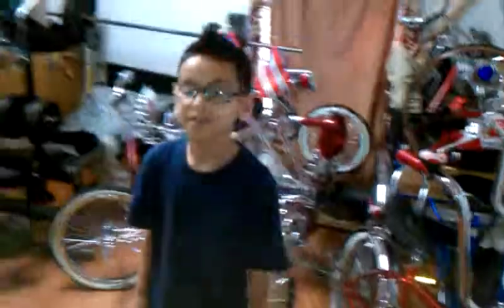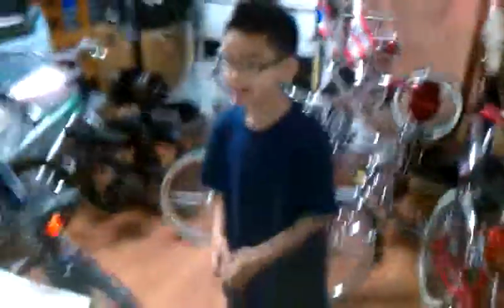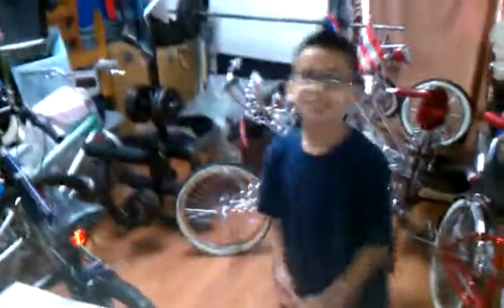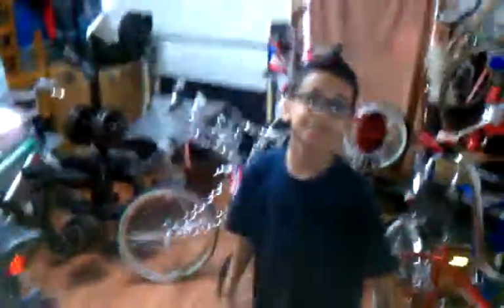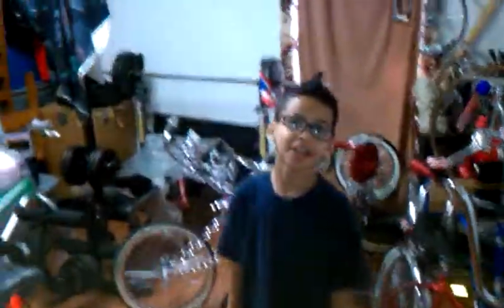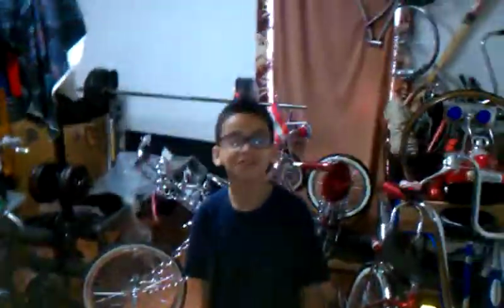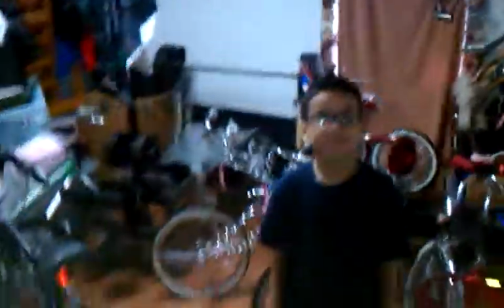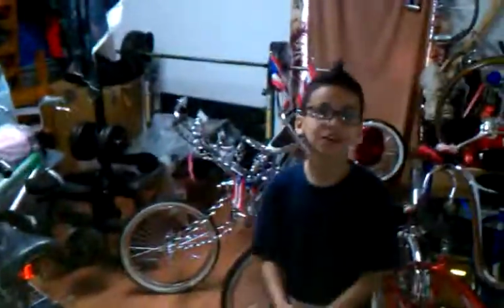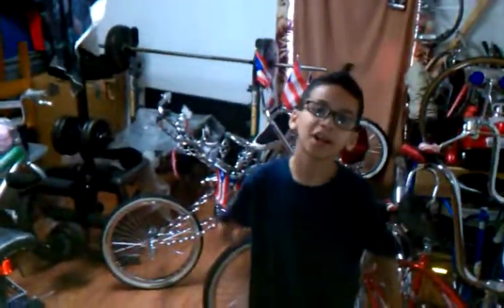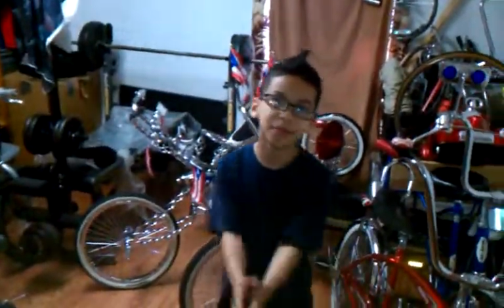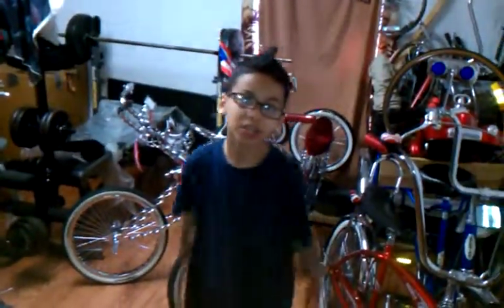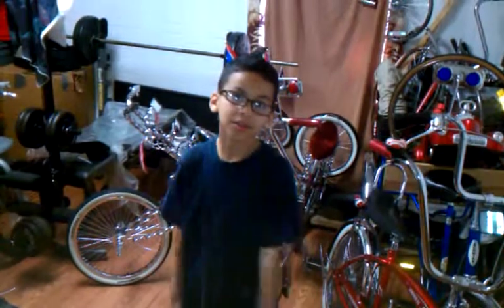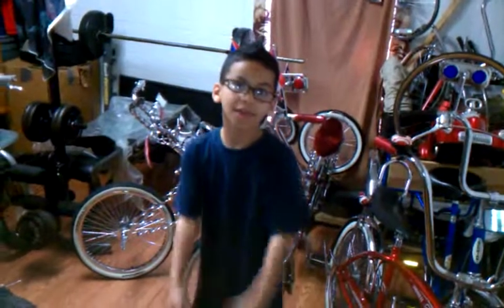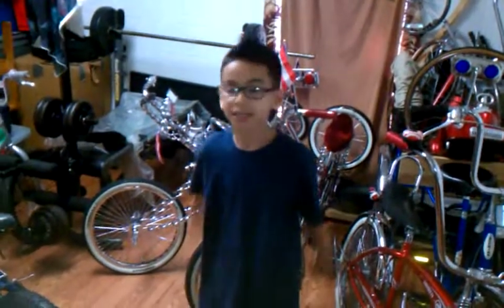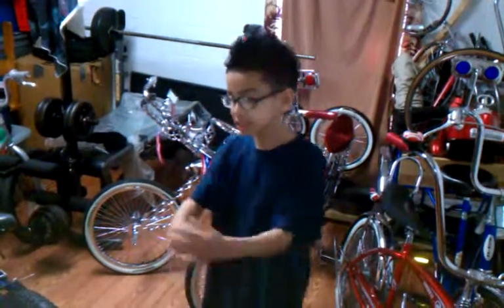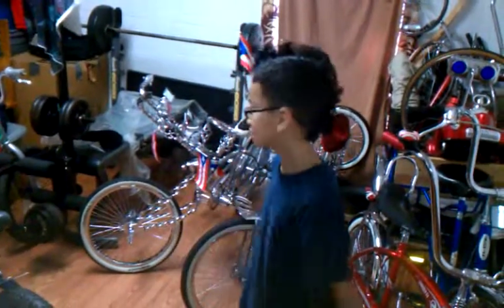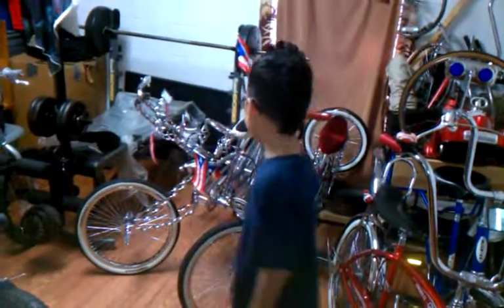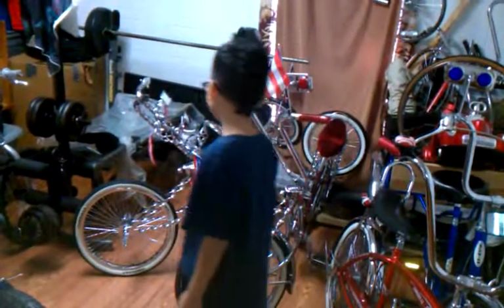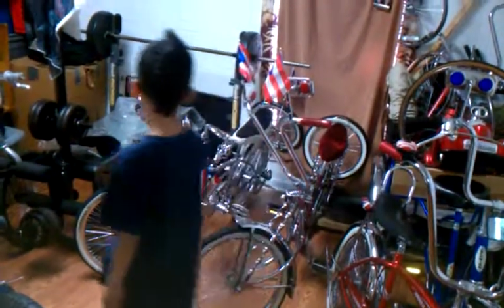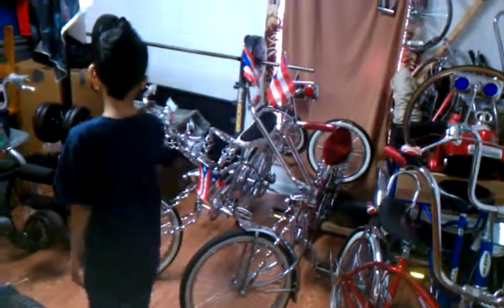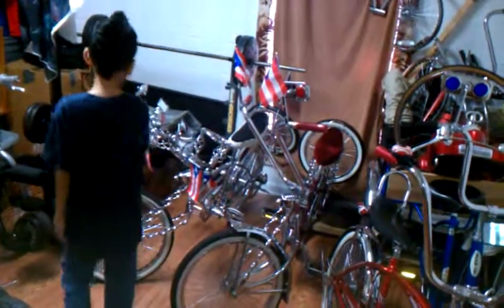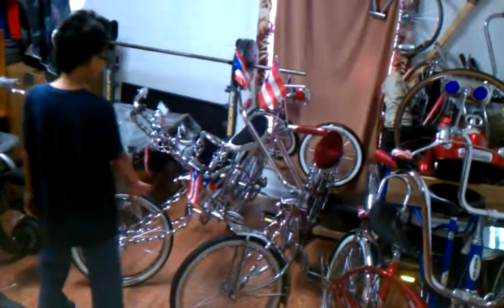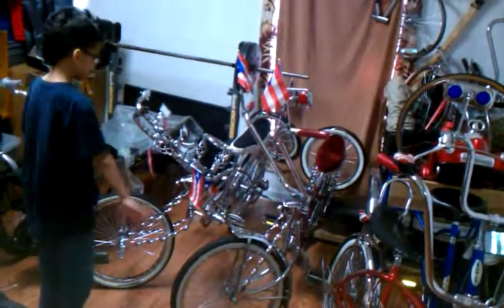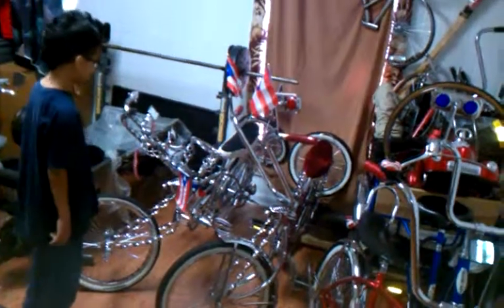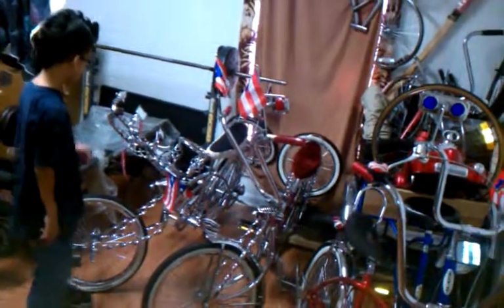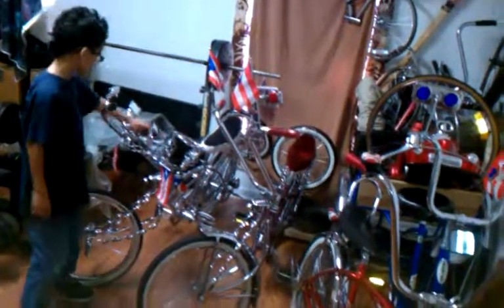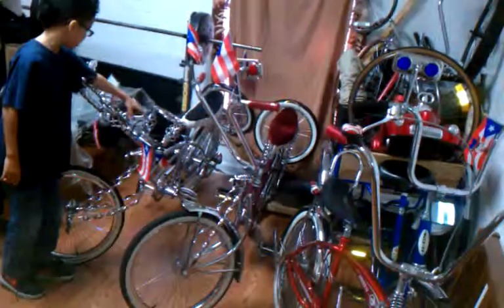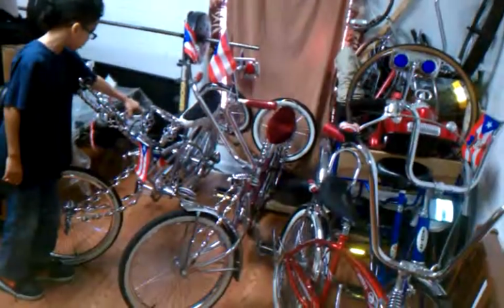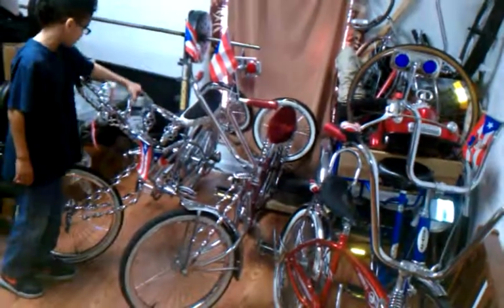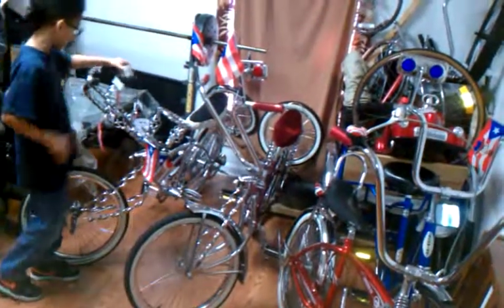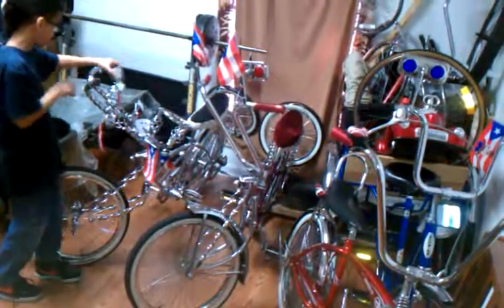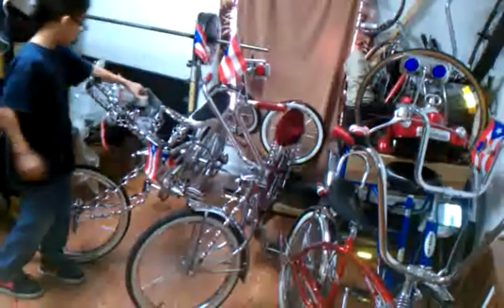This is the channel to show you how to build things and fix things. These are all of our bikes. This is the little speaker — you can listen to music for this bike.